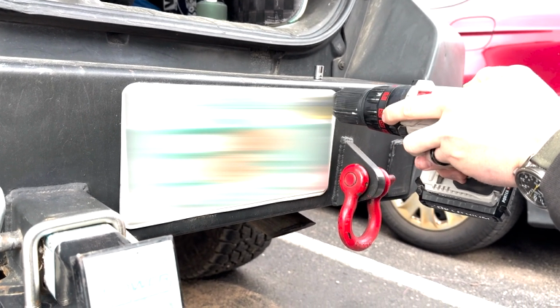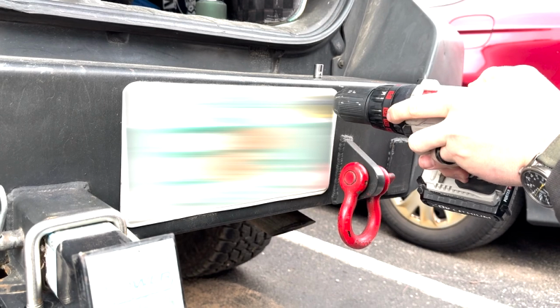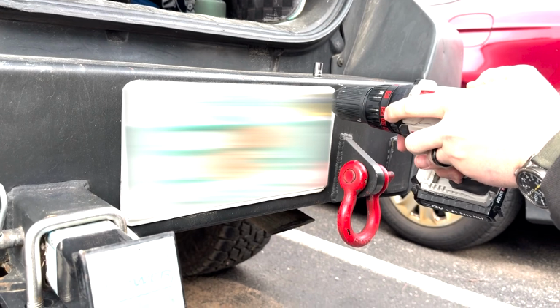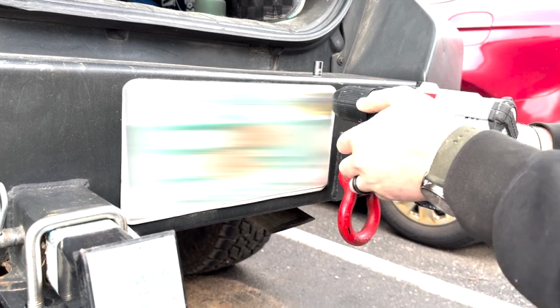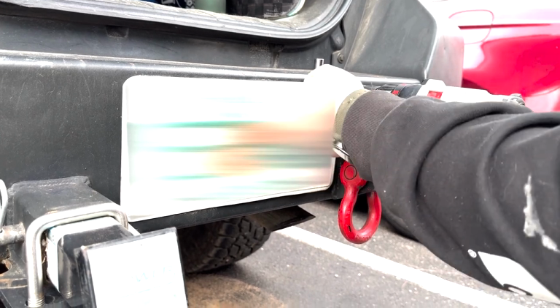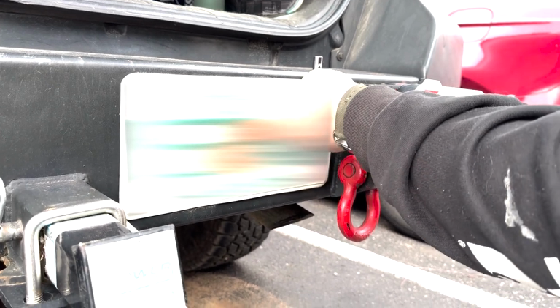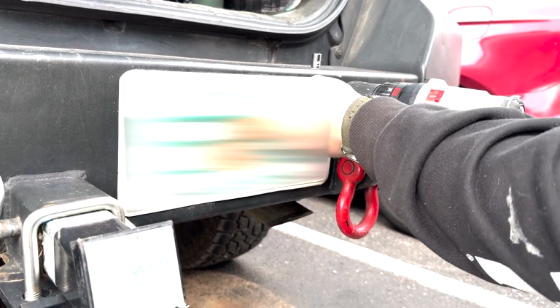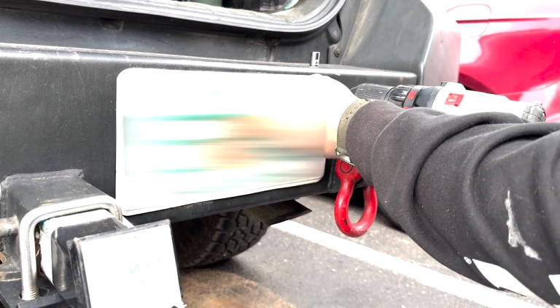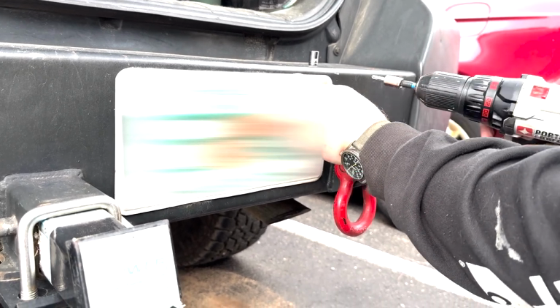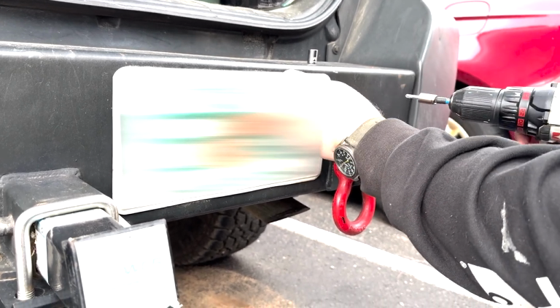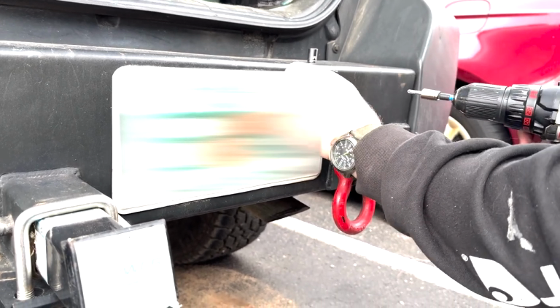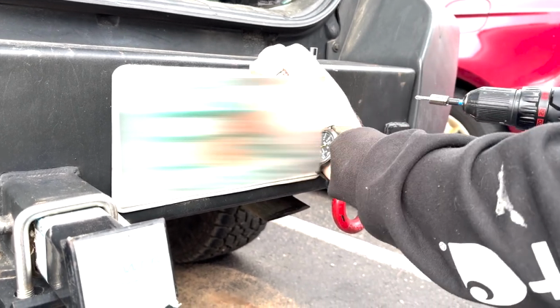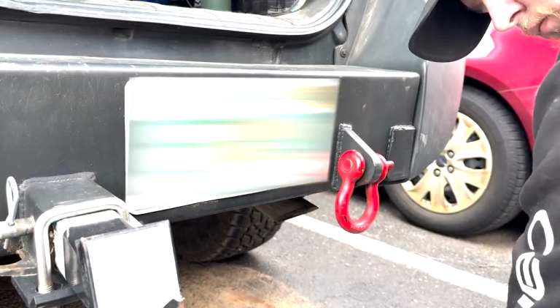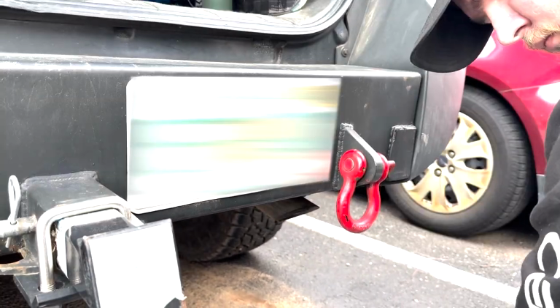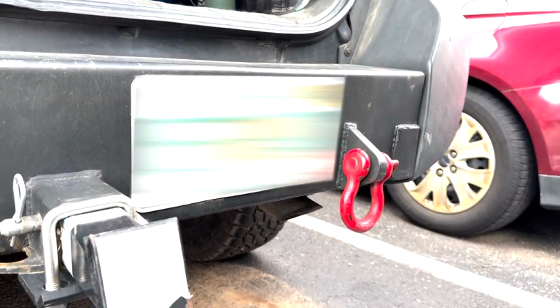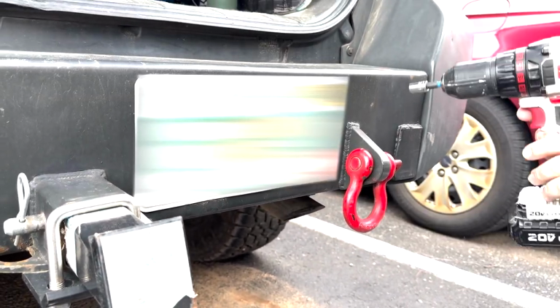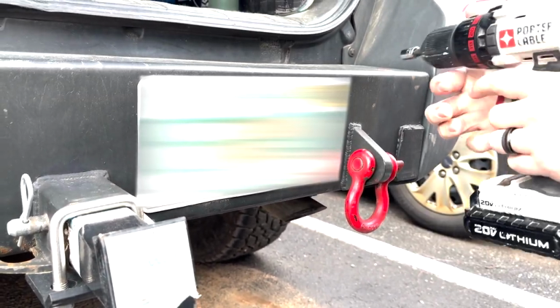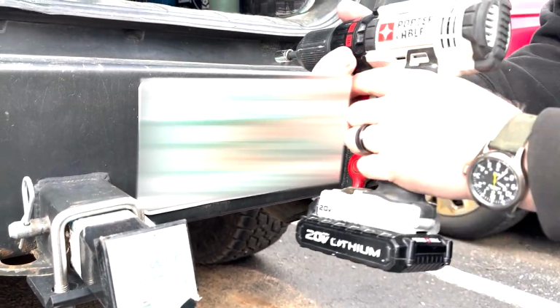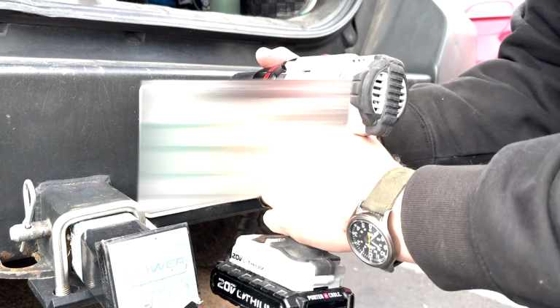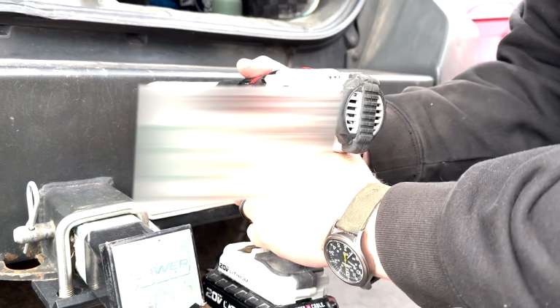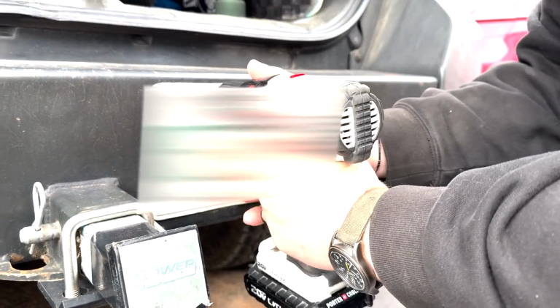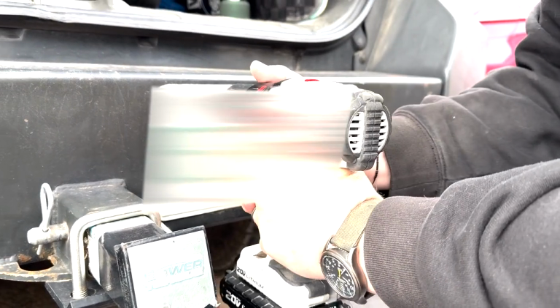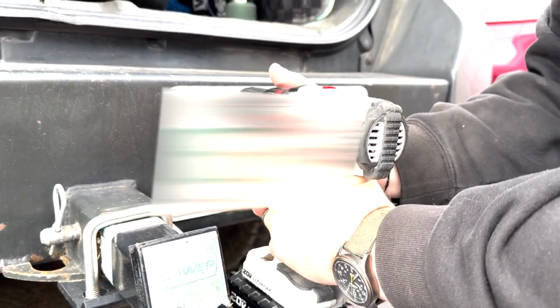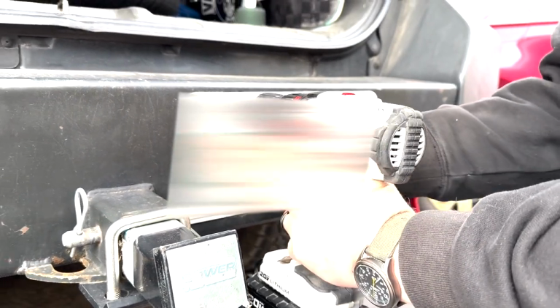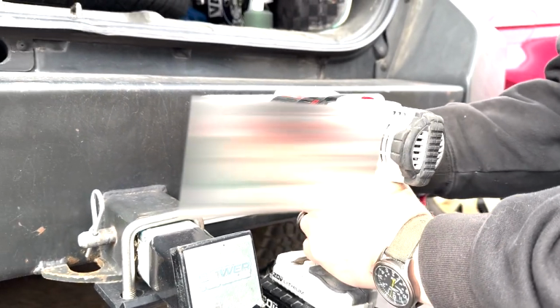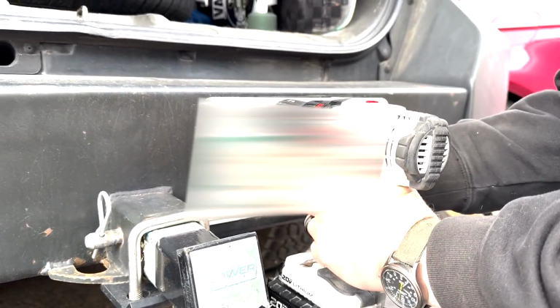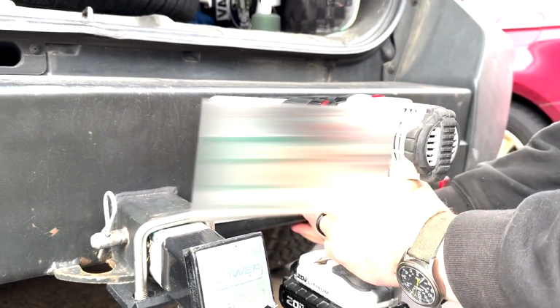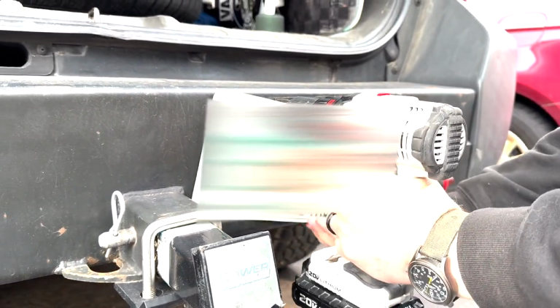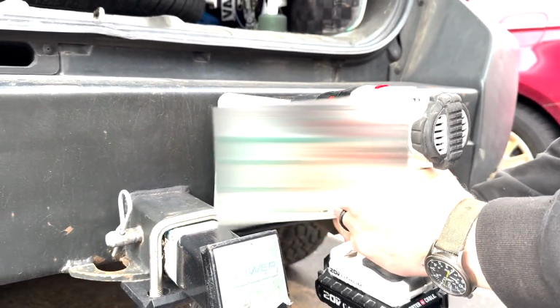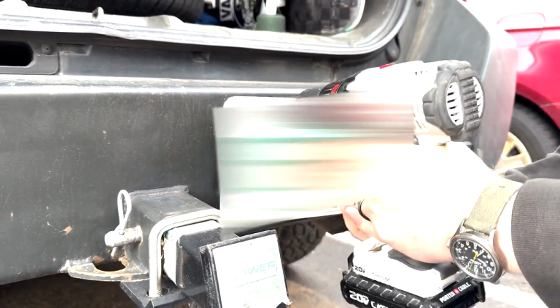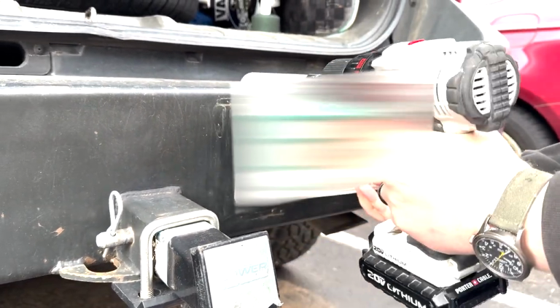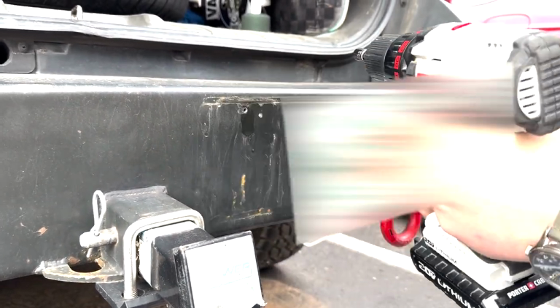This connects directly into your four-pin trailer hitch and it's an easy install for those that are DIYing their off-road rigs.